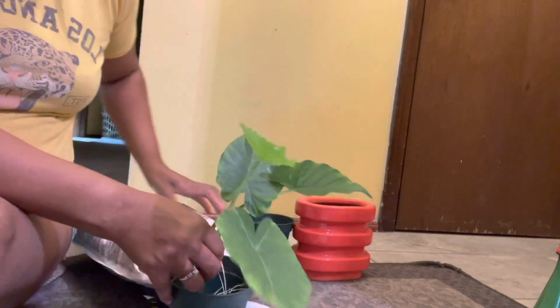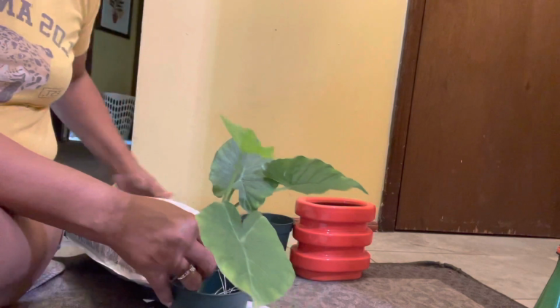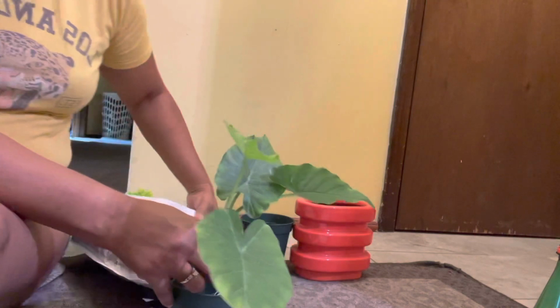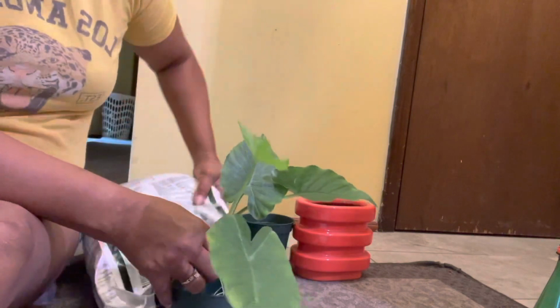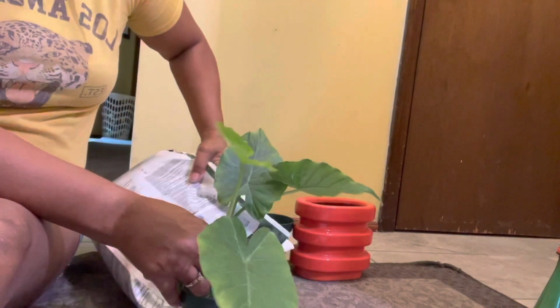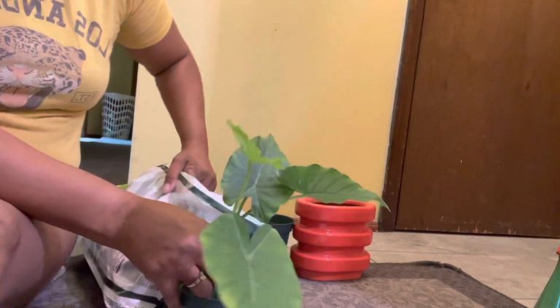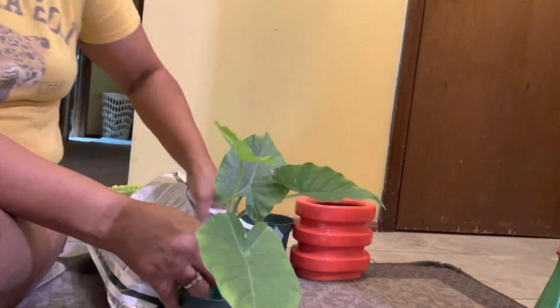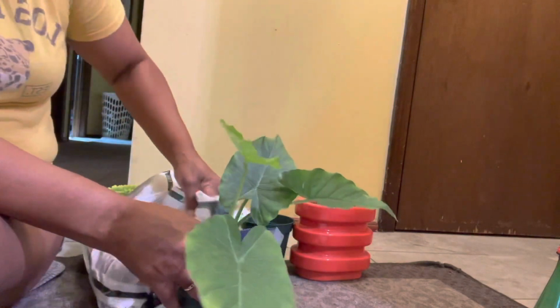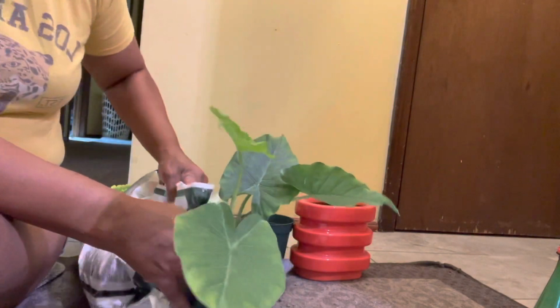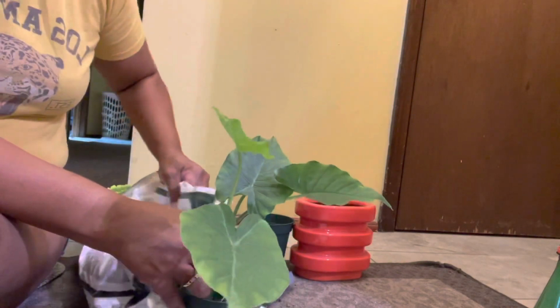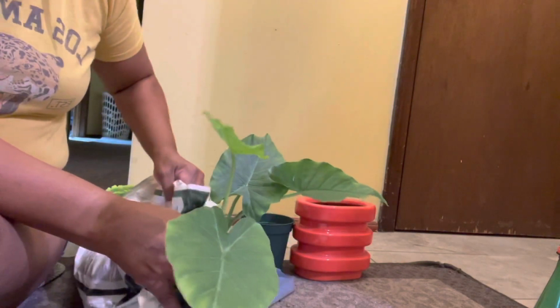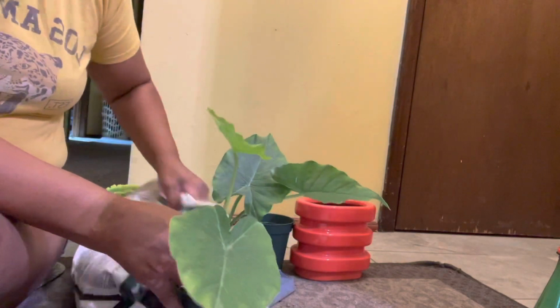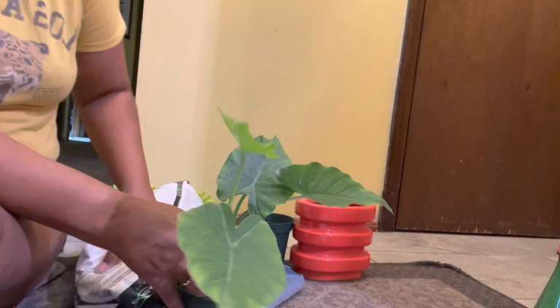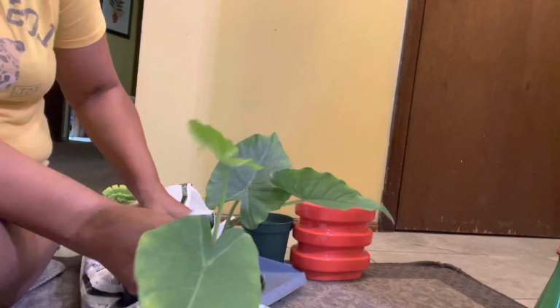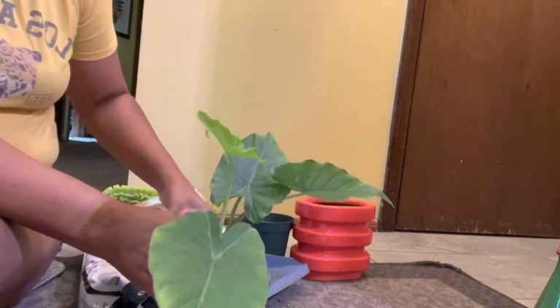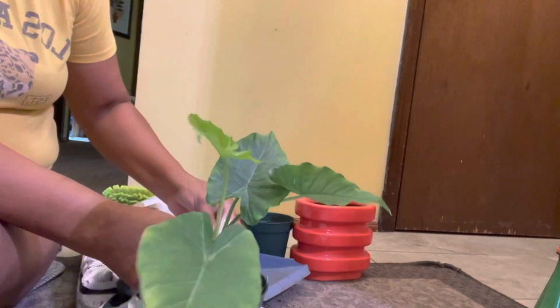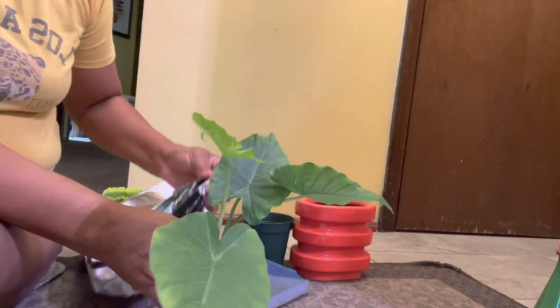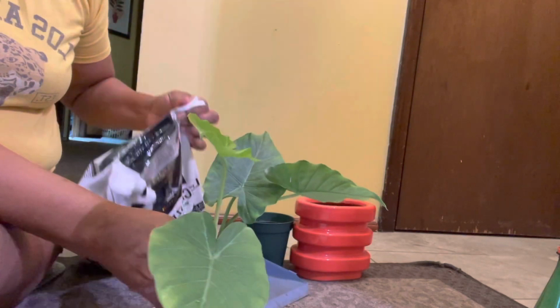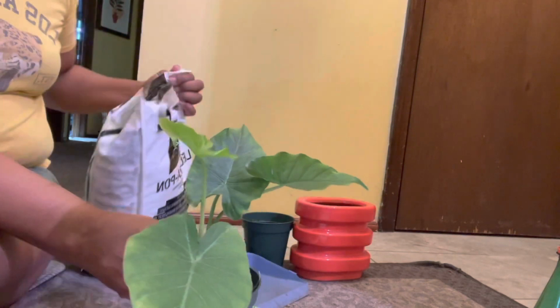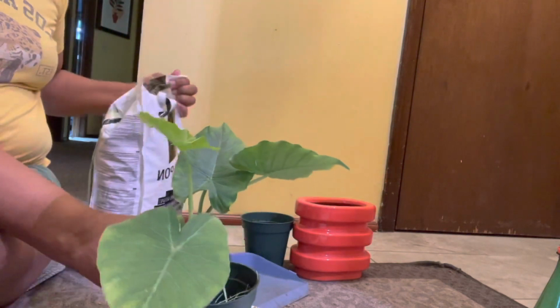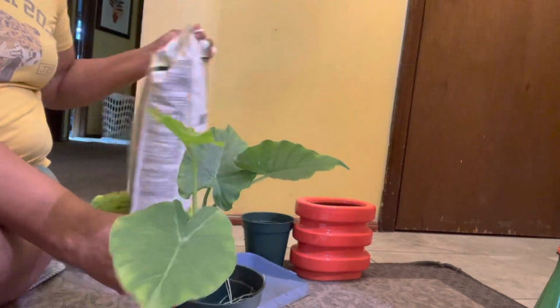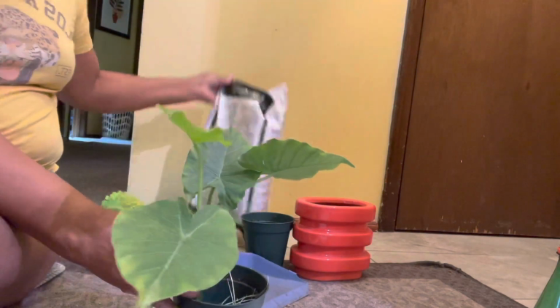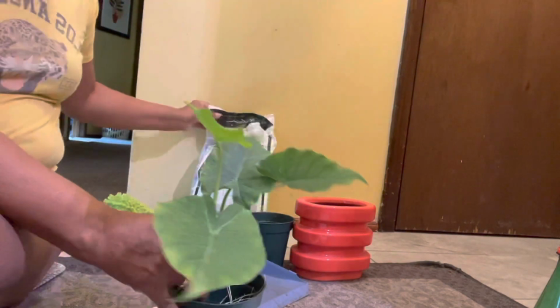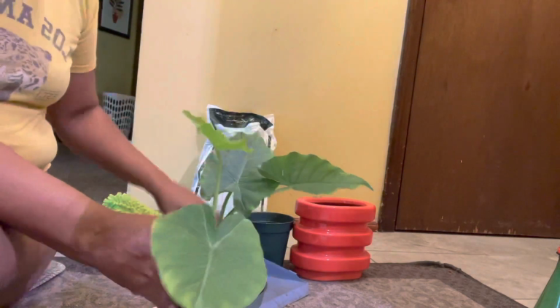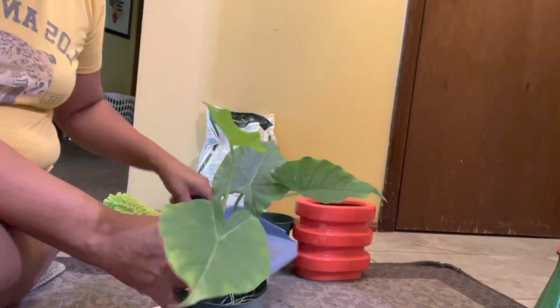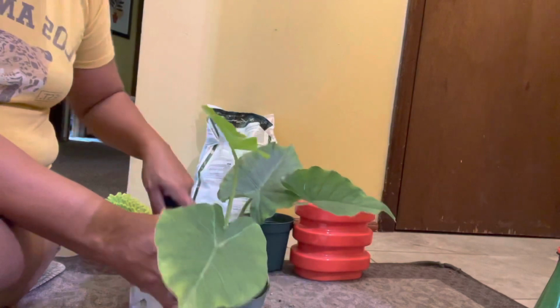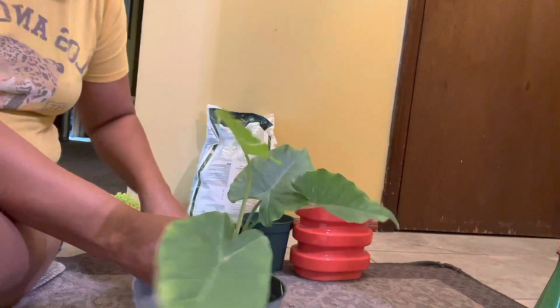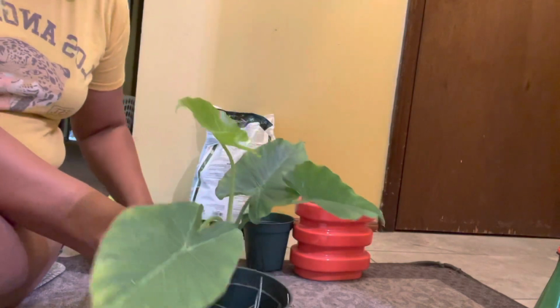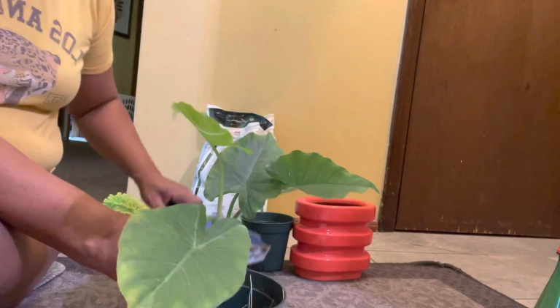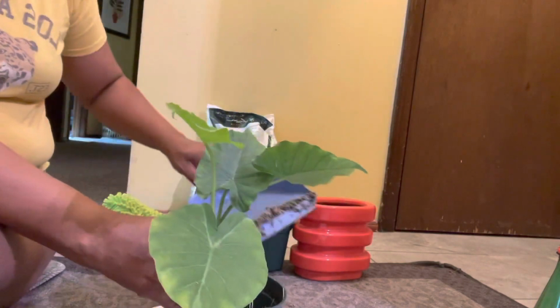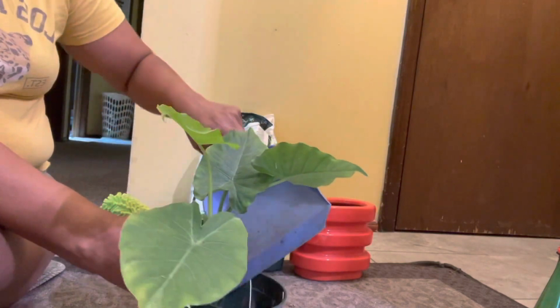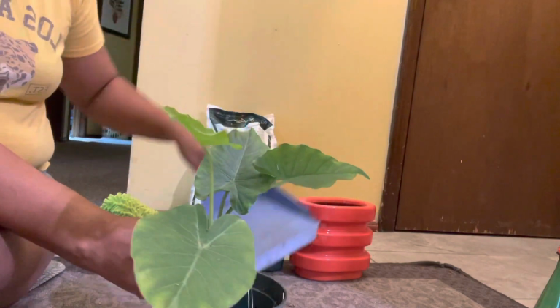I think I'll pour it on the saucer first and then try to put it in the pot. Okay, start with a little bit — I'm just pouring it in there.